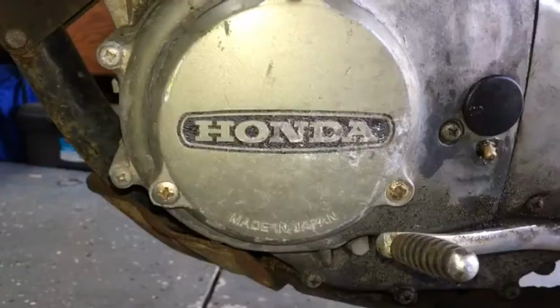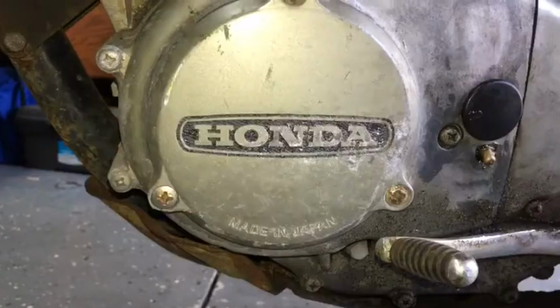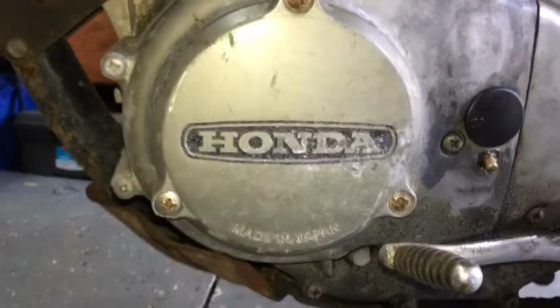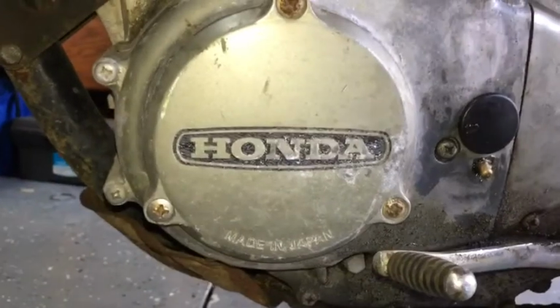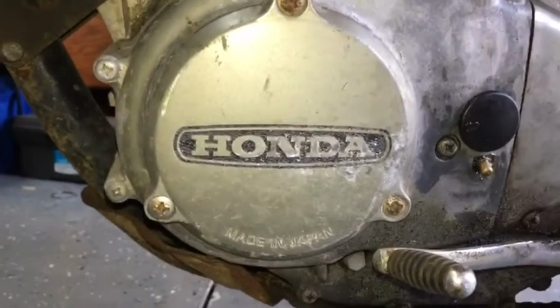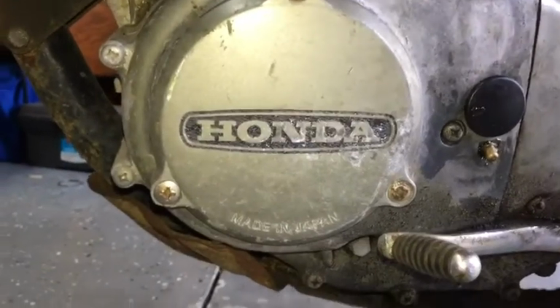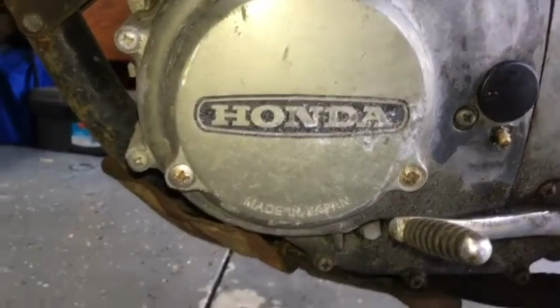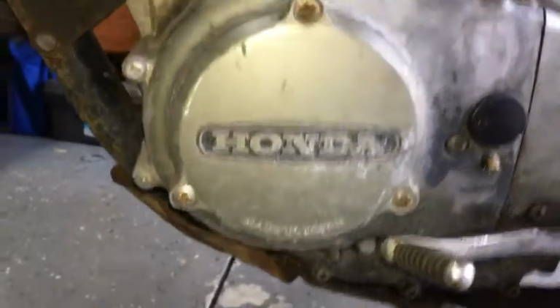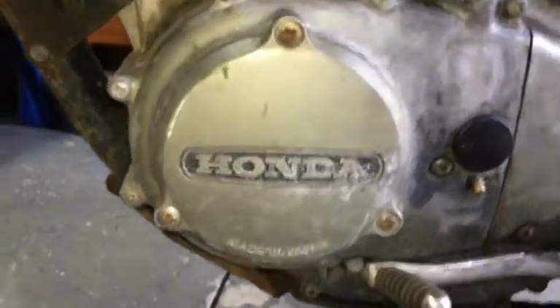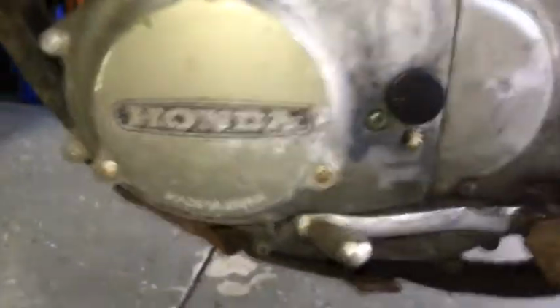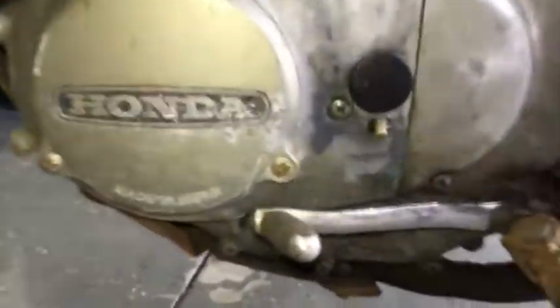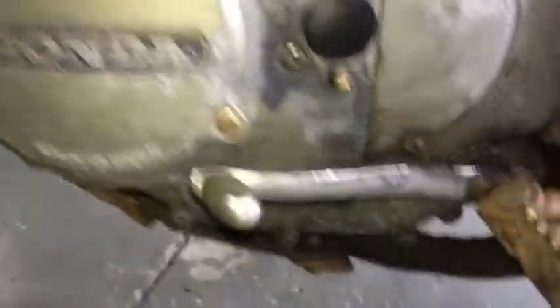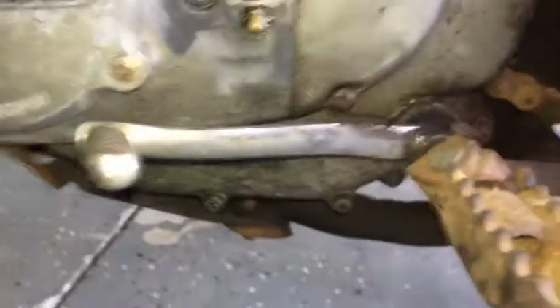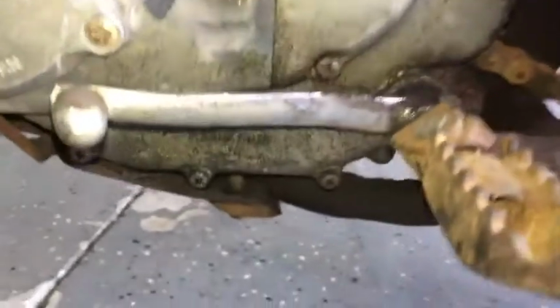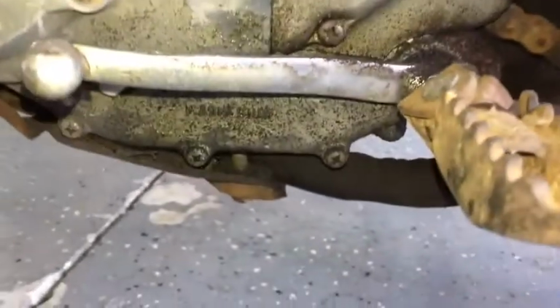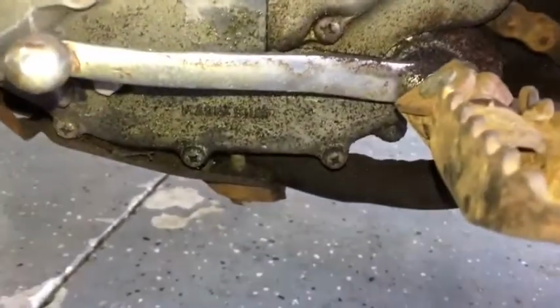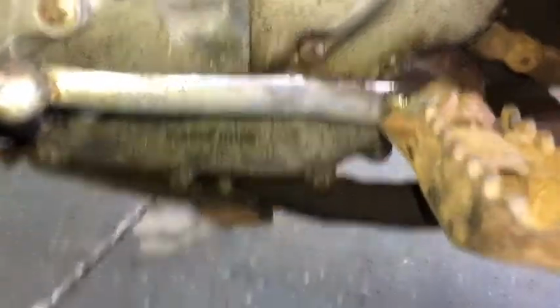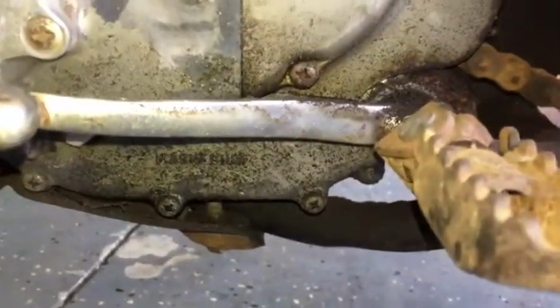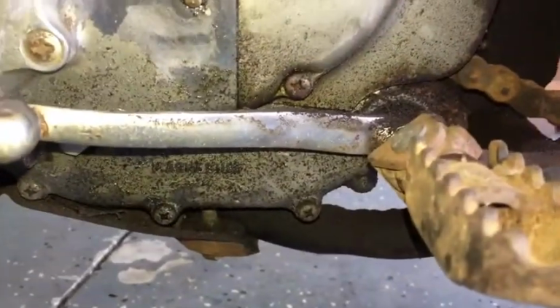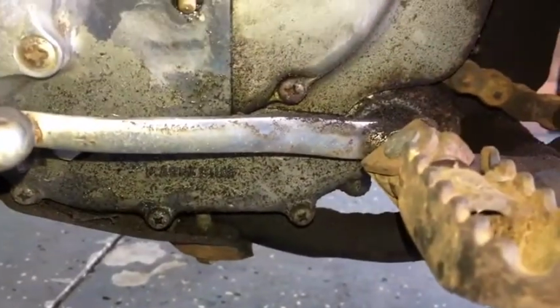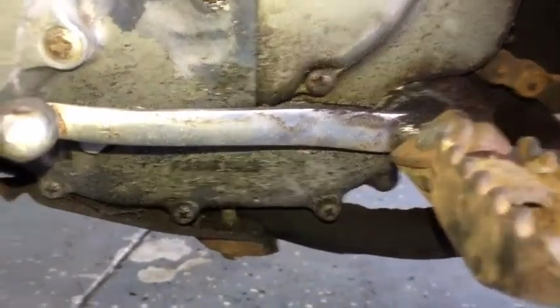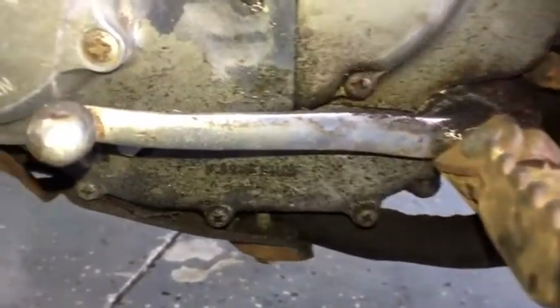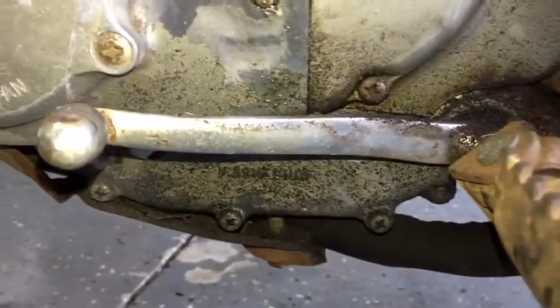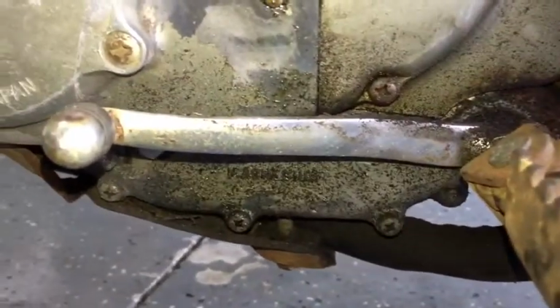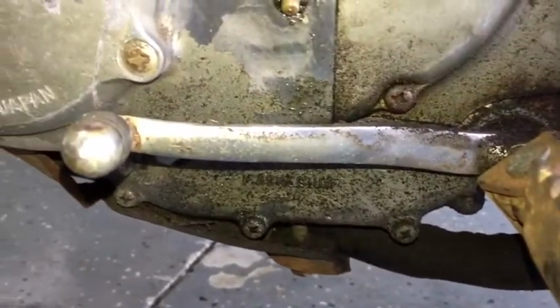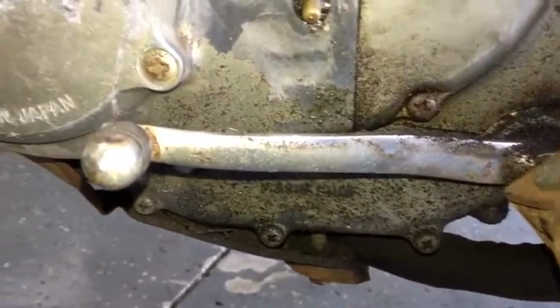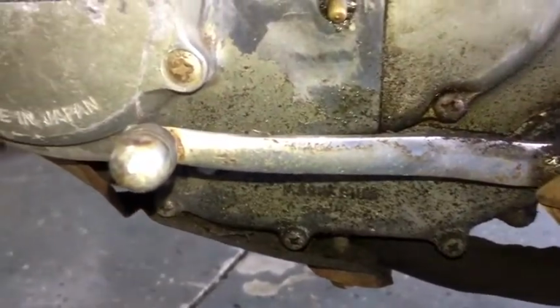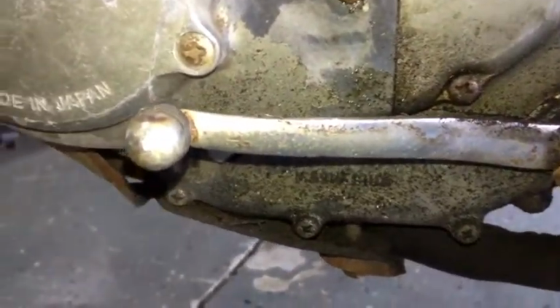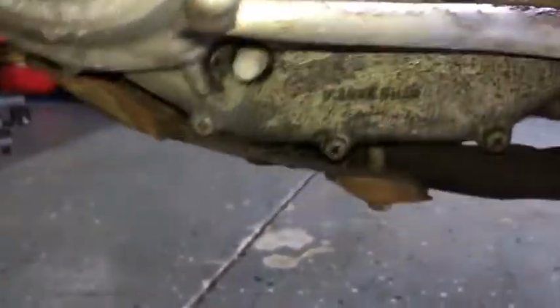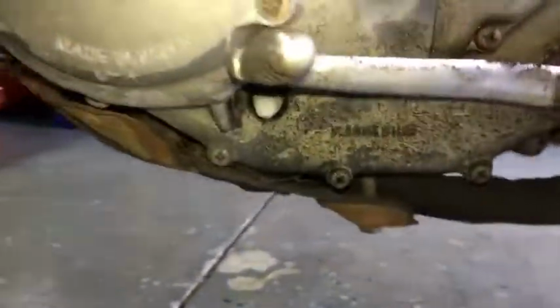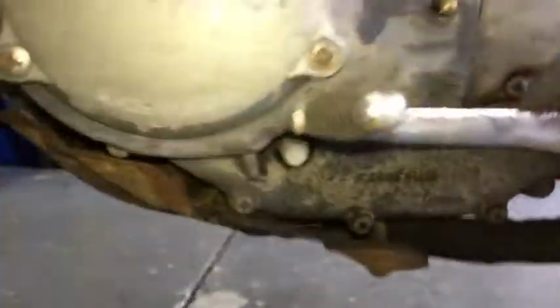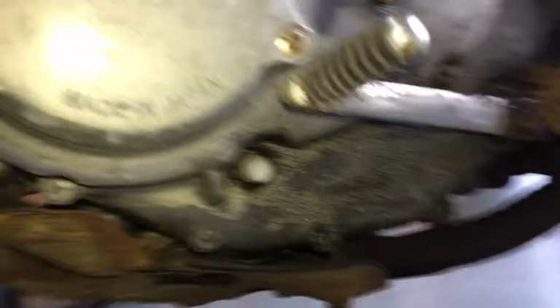The gearbox was good — all five gears worked perfectly, everything shifted smoothly. It's pretty amazing.